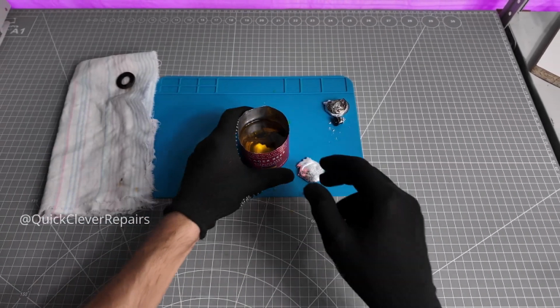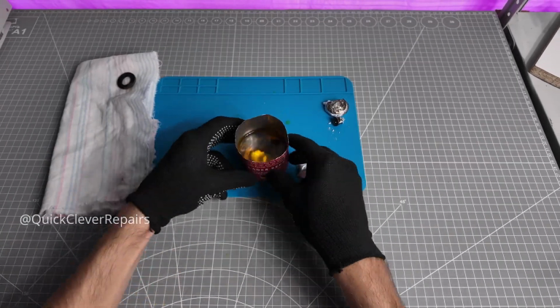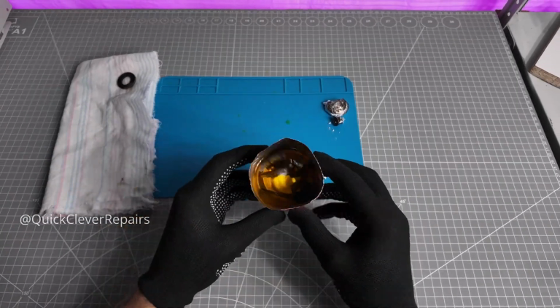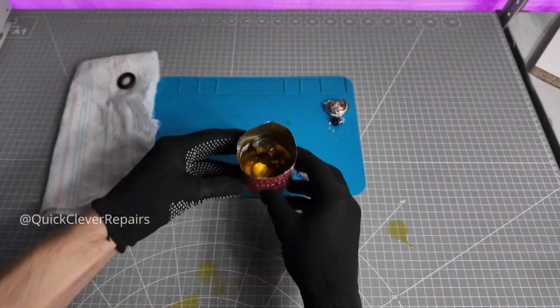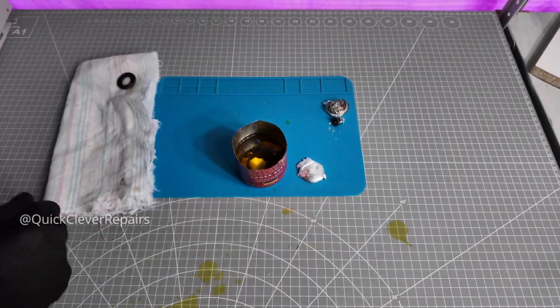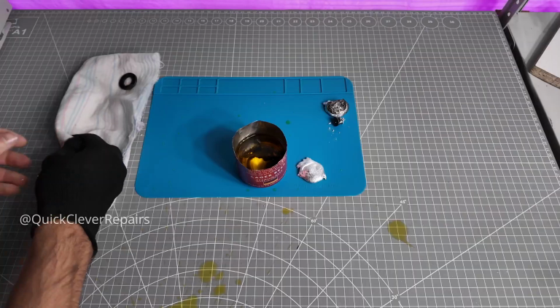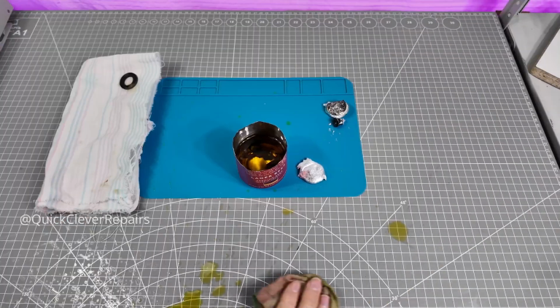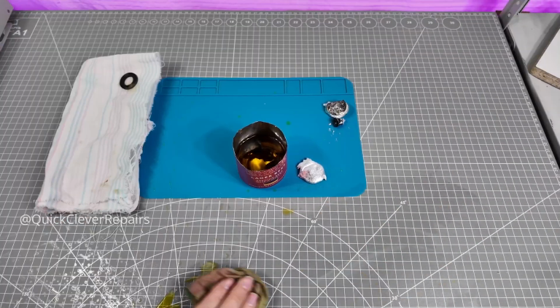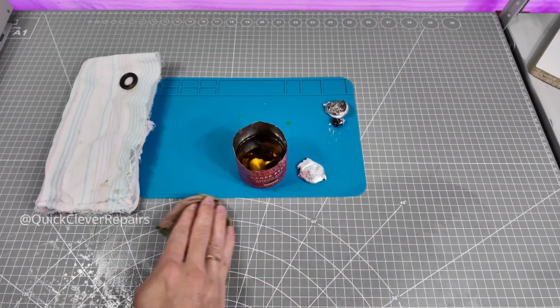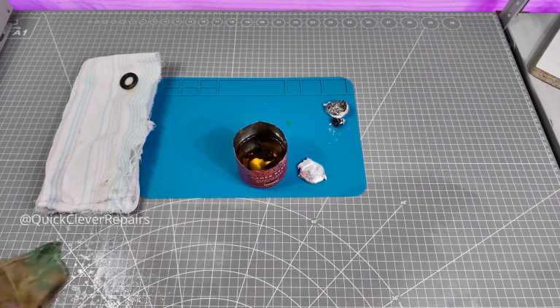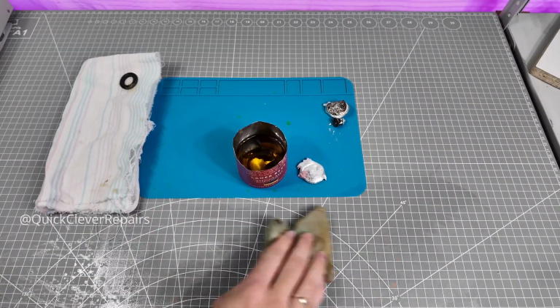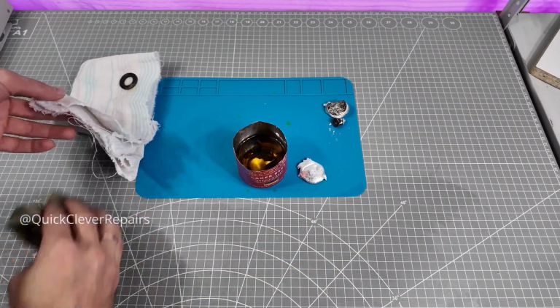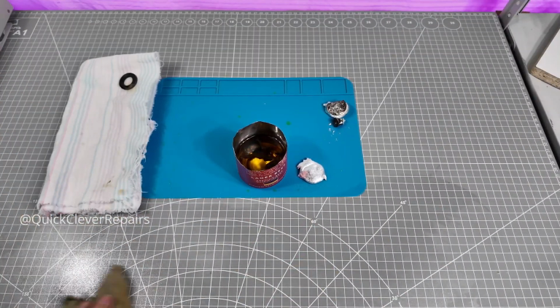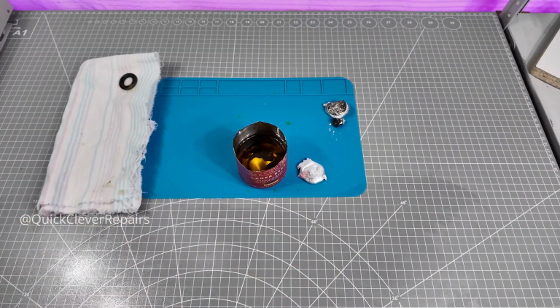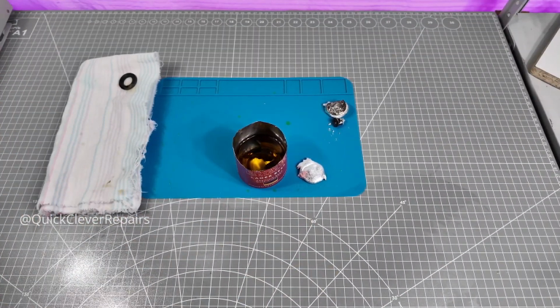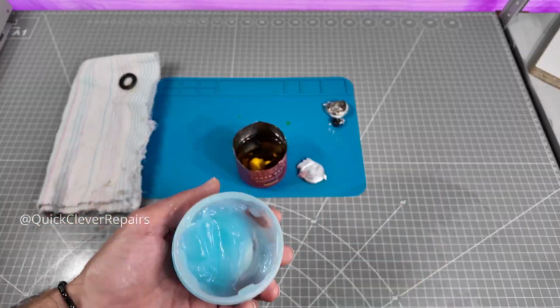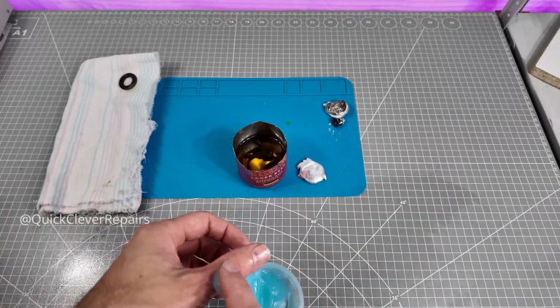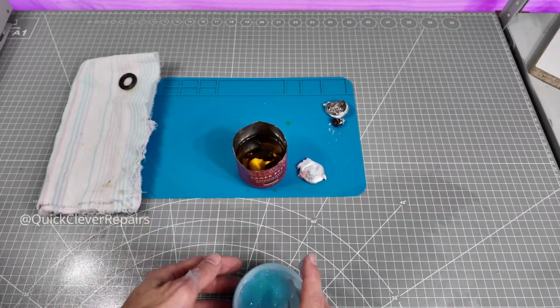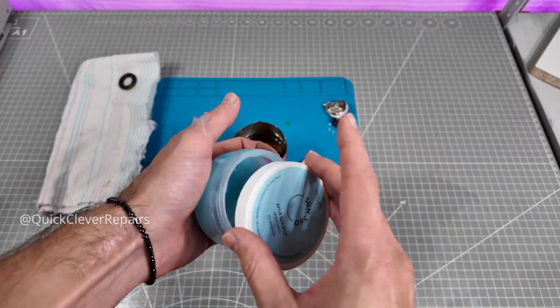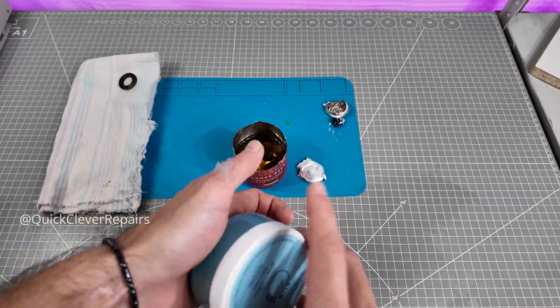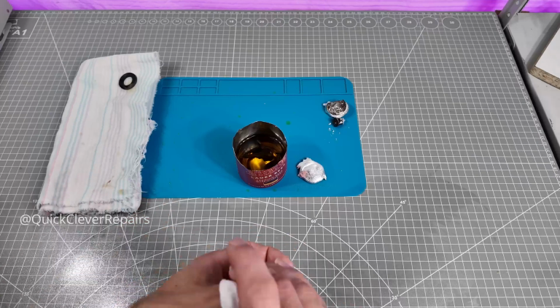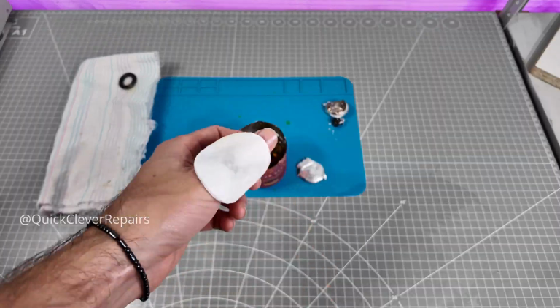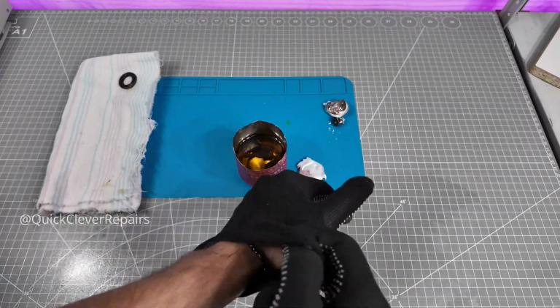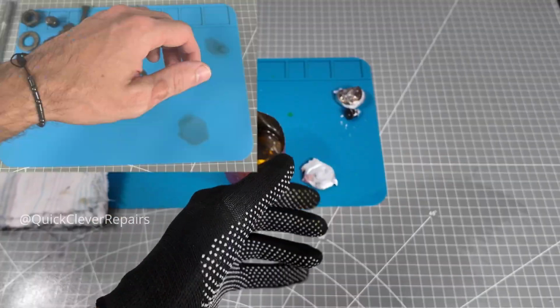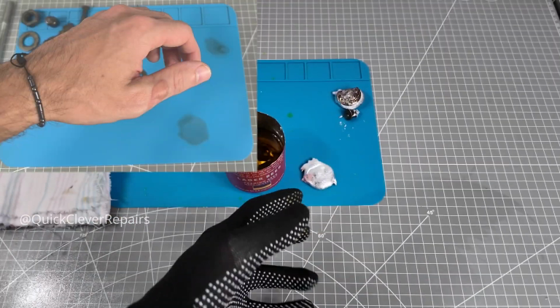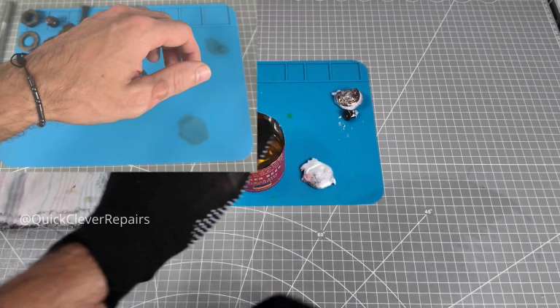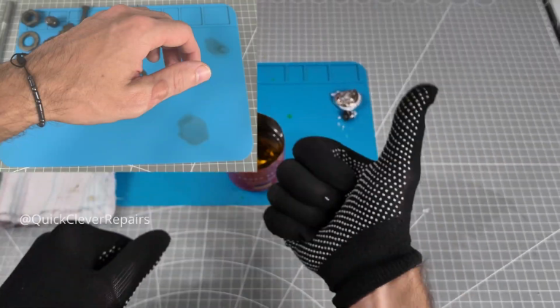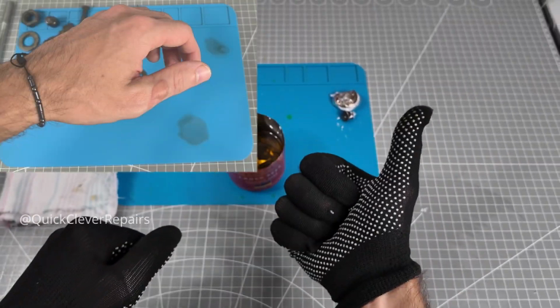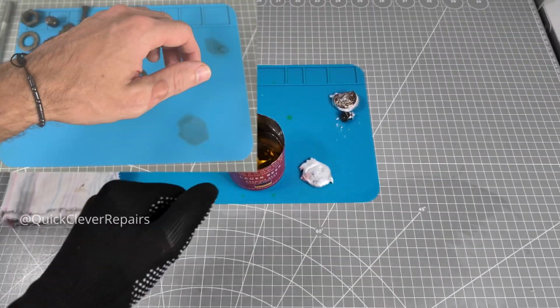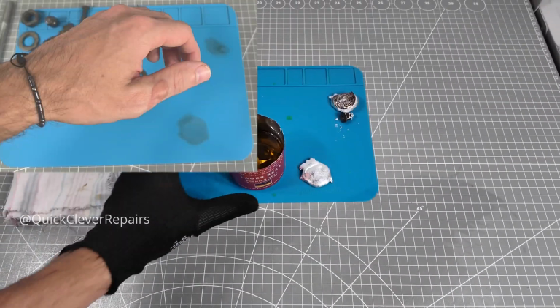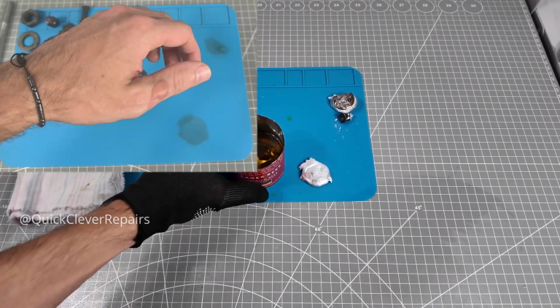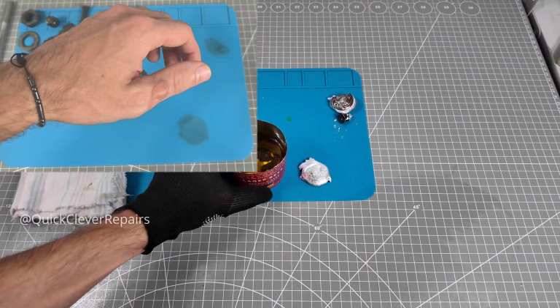Boiling oil splashed on my hand — ouch! Gloves off immediately. Nasty burn. Applying burn ointment. Safety is not optional, guys. It was just one drop of oil, and the burn took over a month to heal.